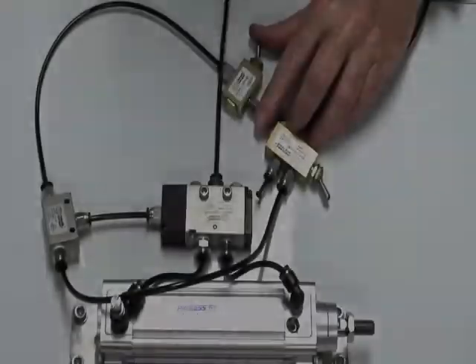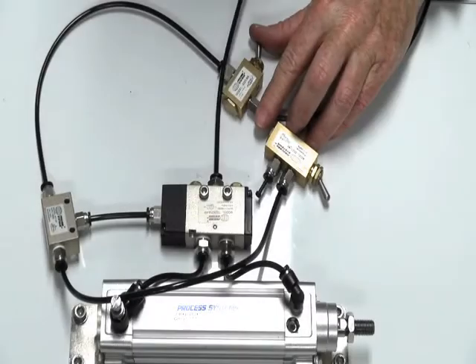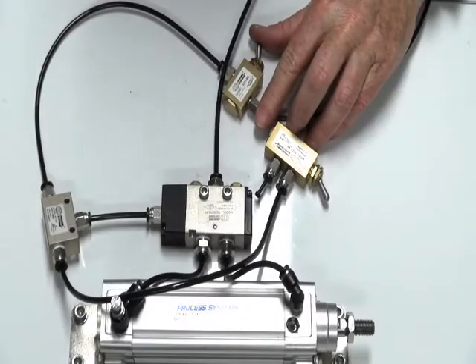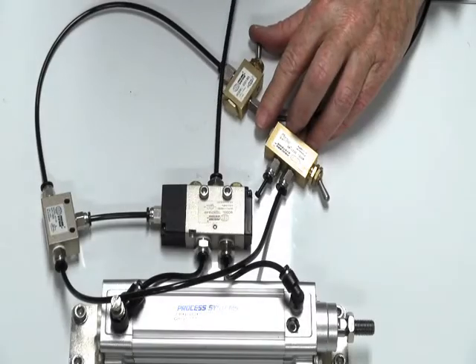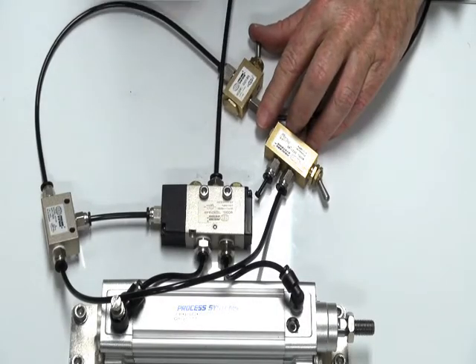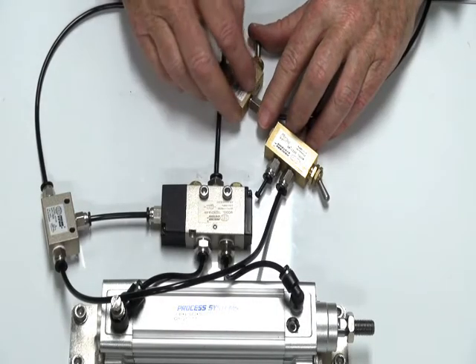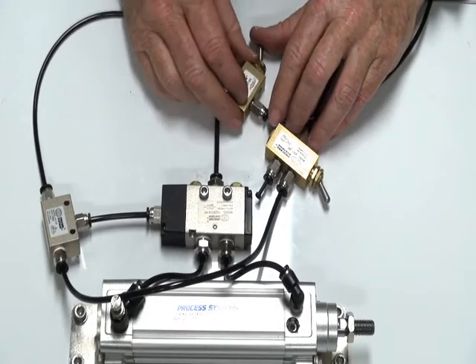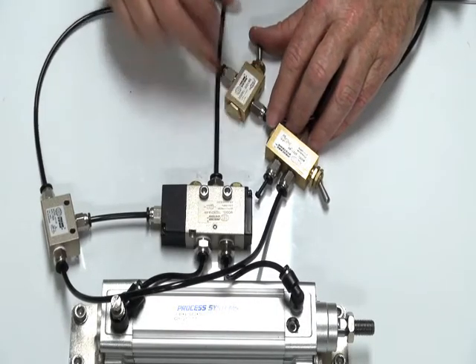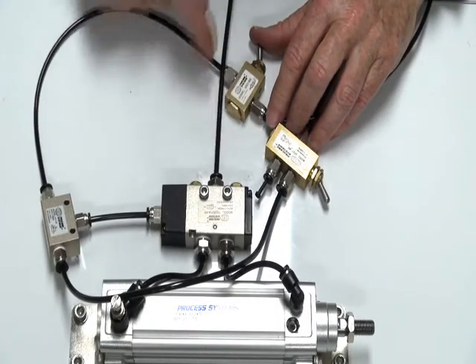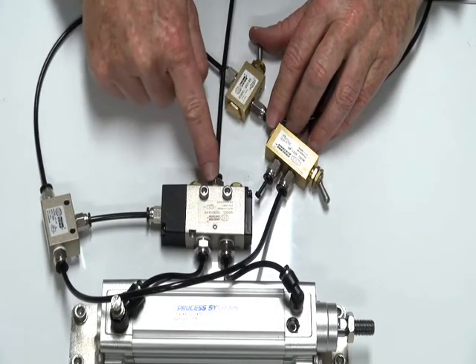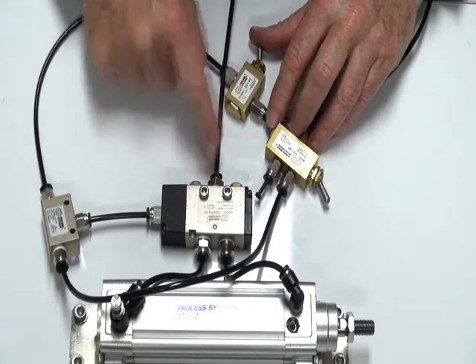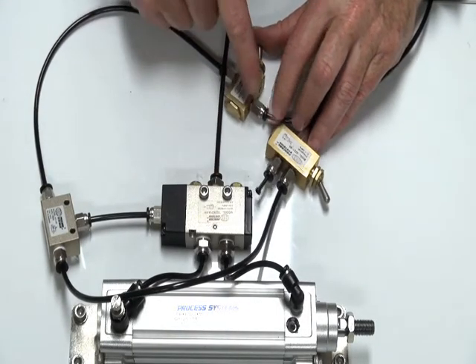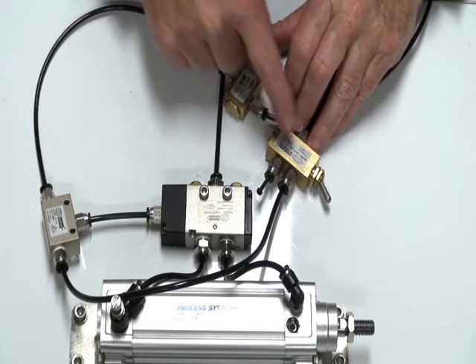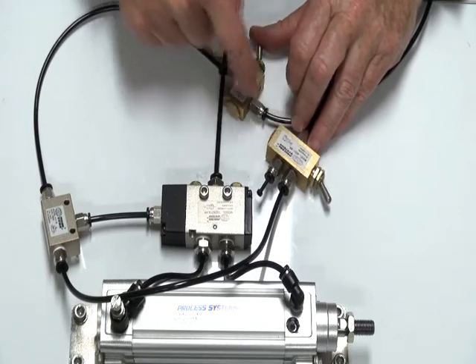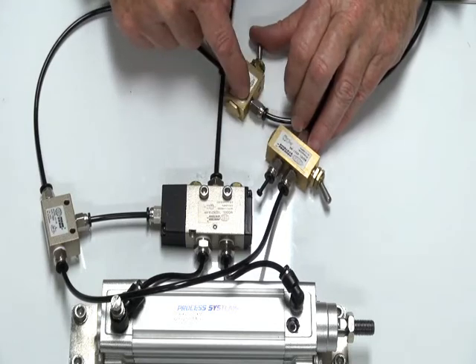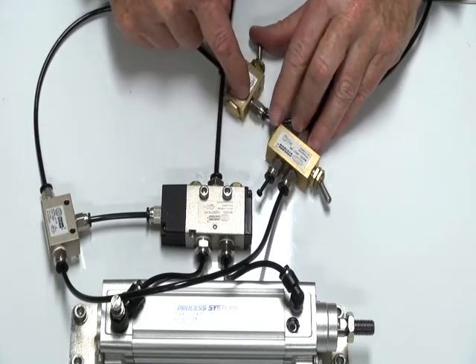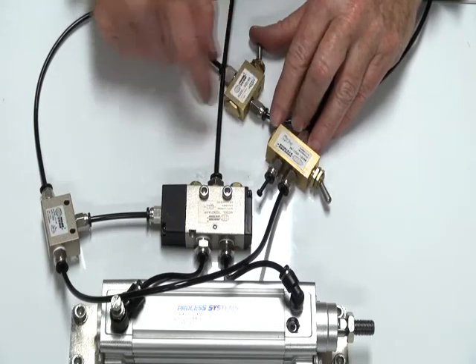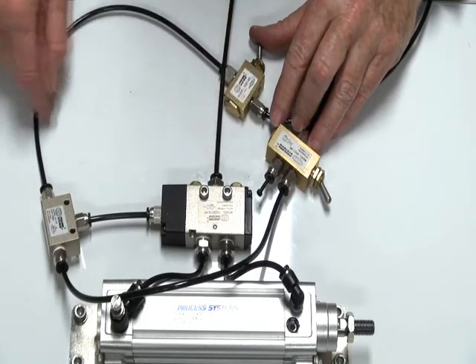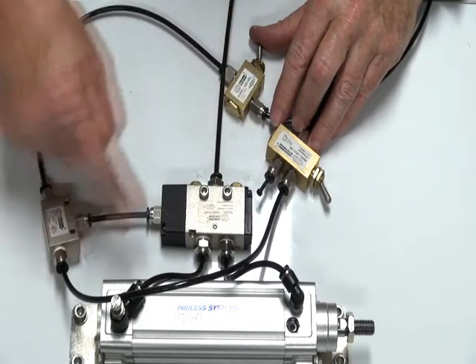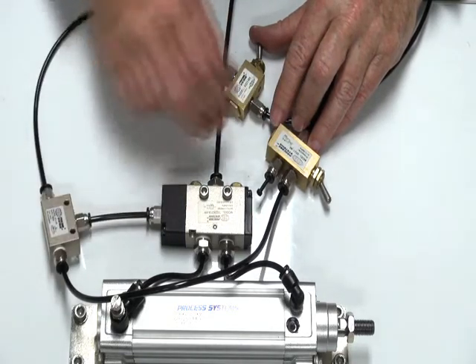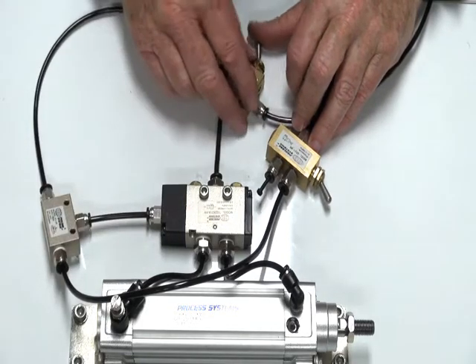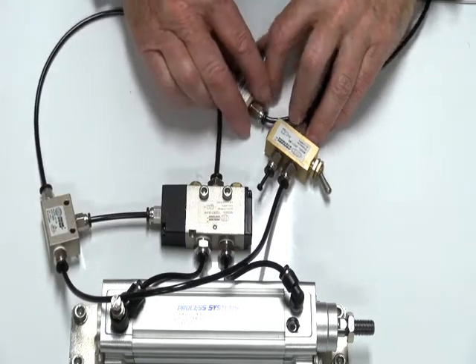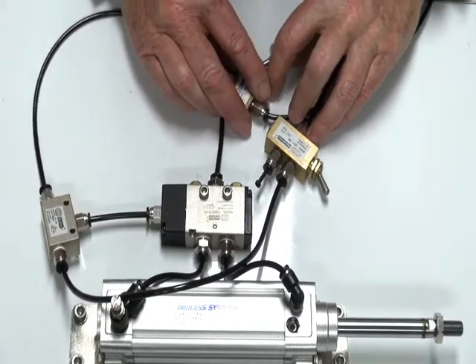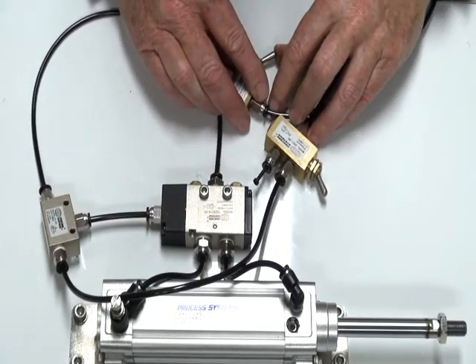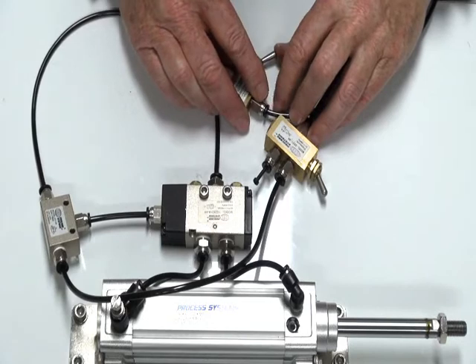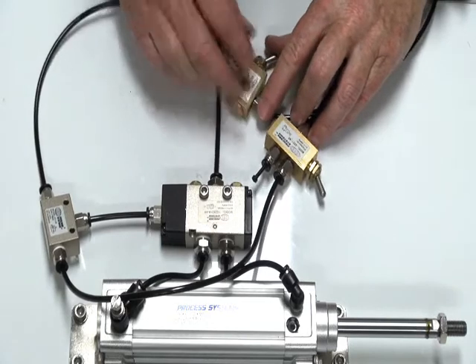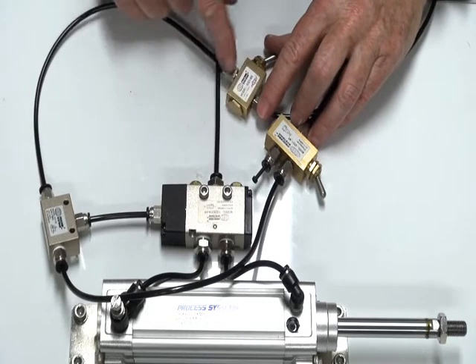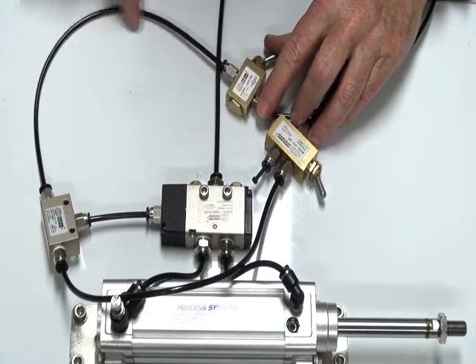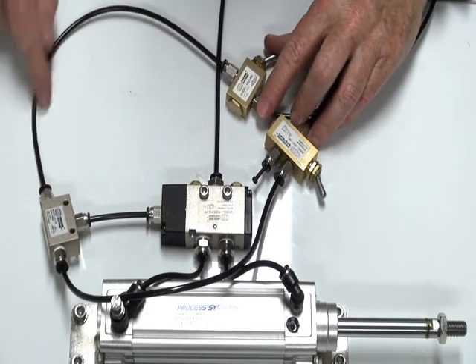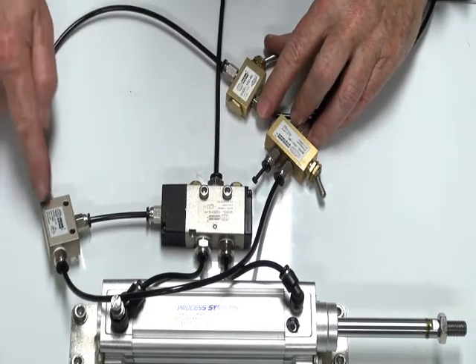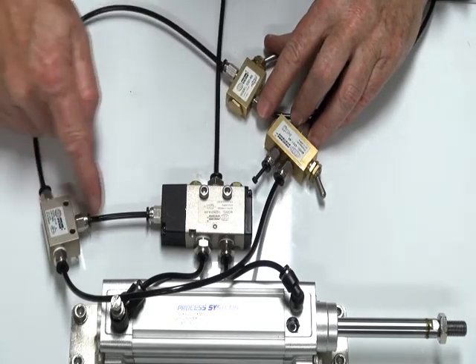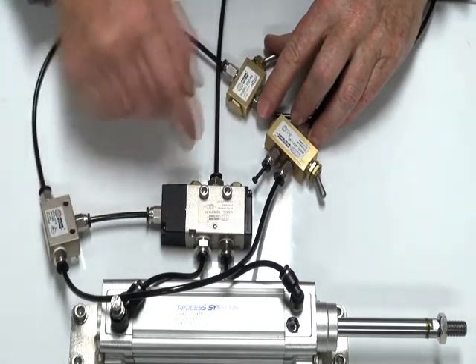Applying the air, we can now have air supply to here, air supply to our two pilot valves. We'll put a signal through to the shuttle. The signal has now gone through there and out to there.